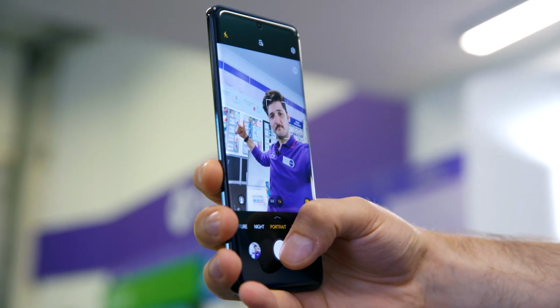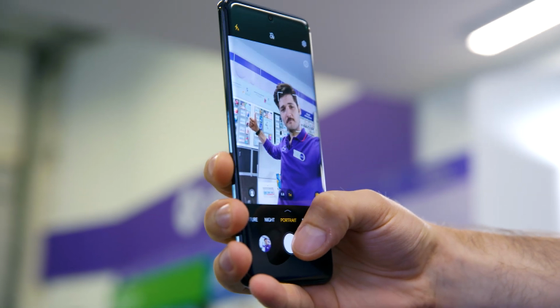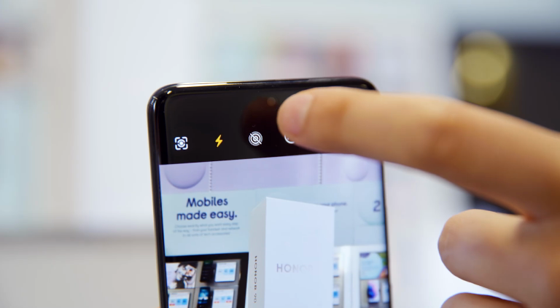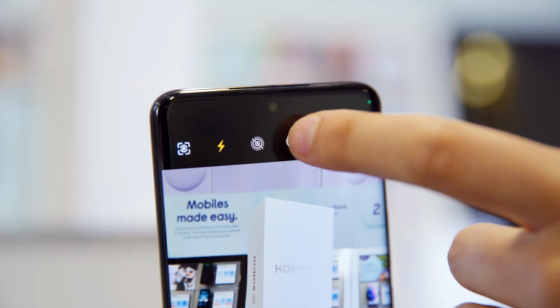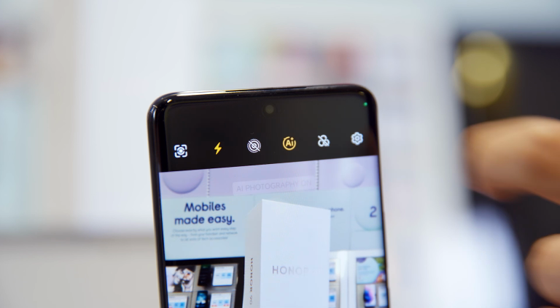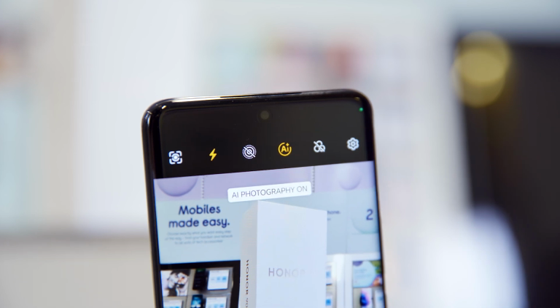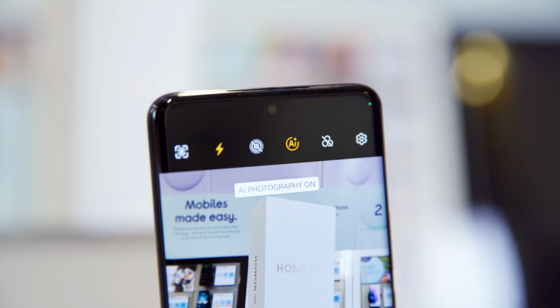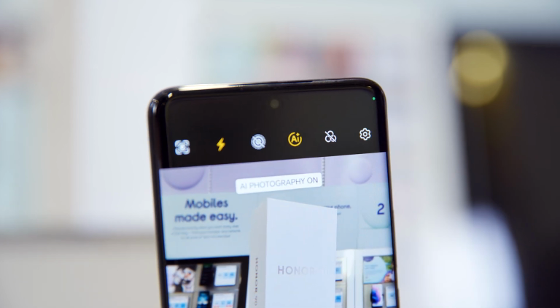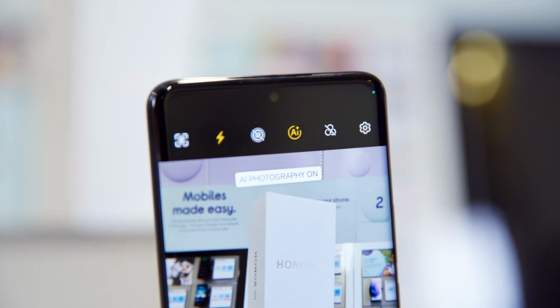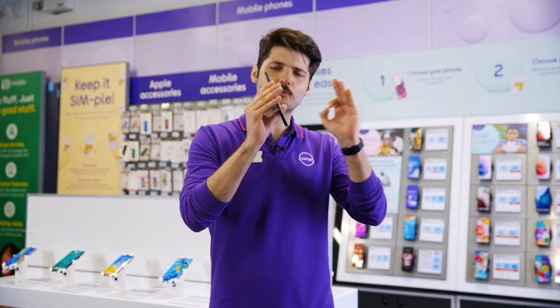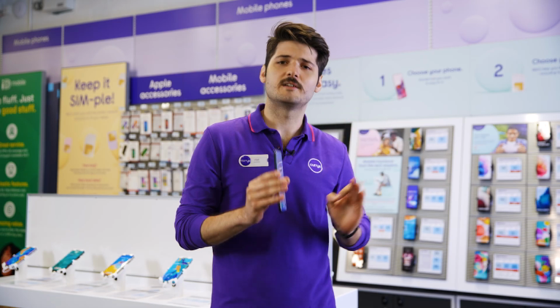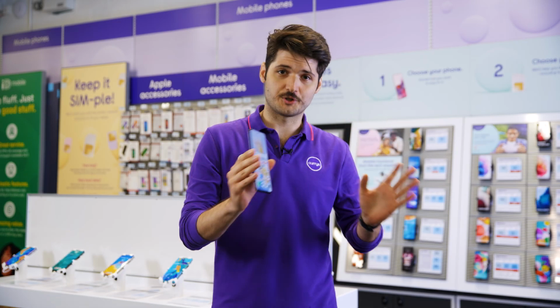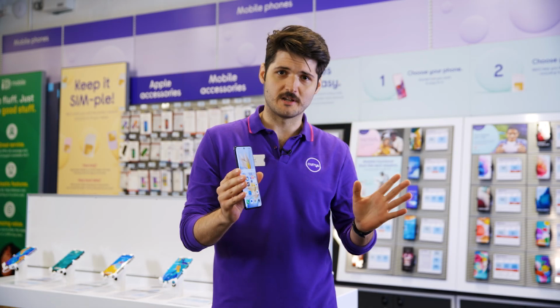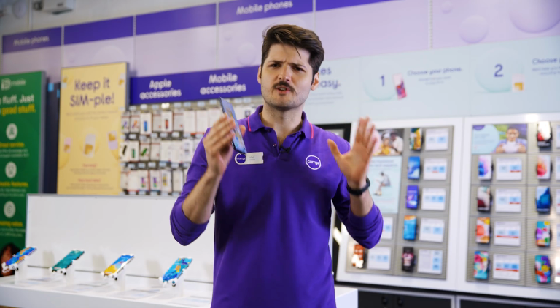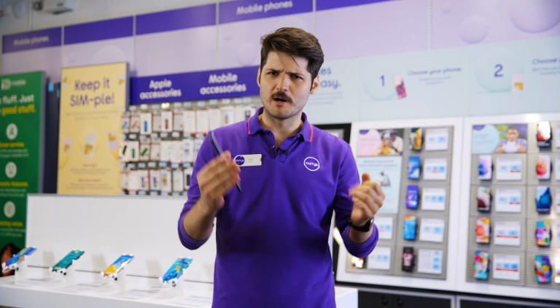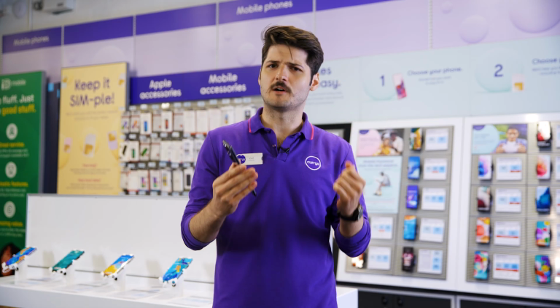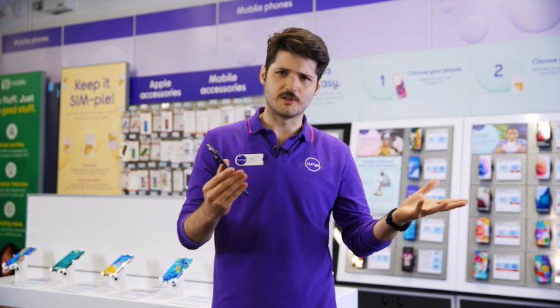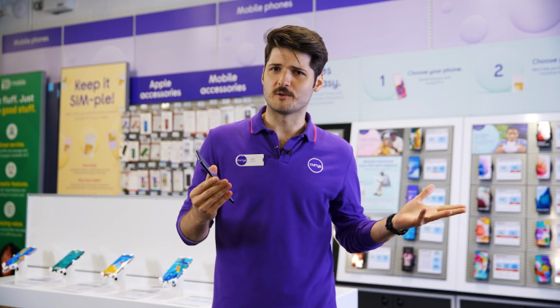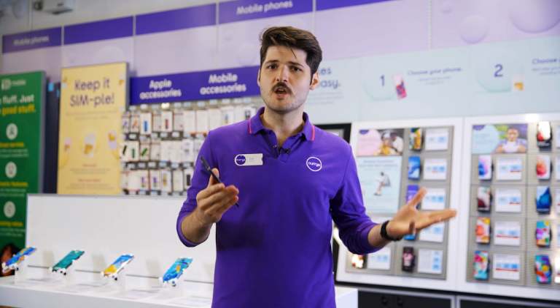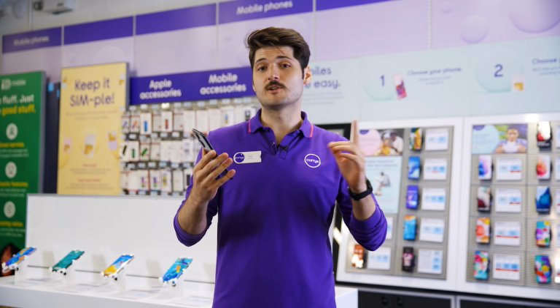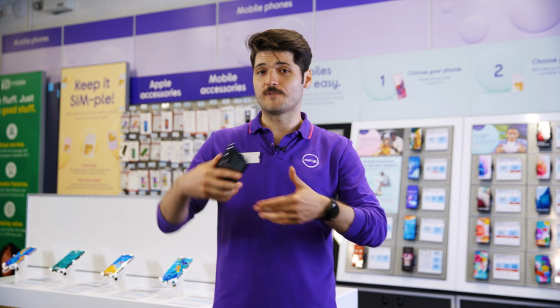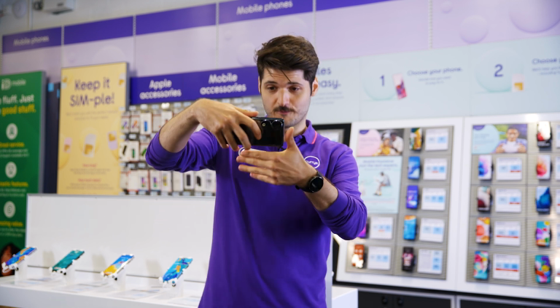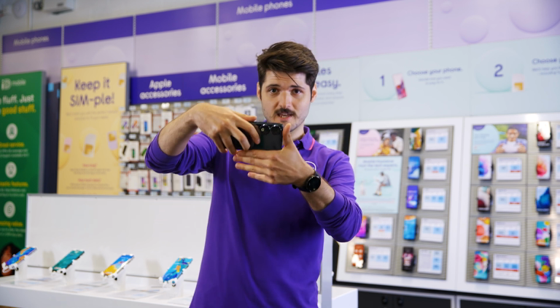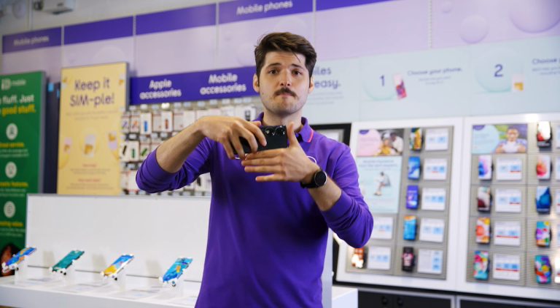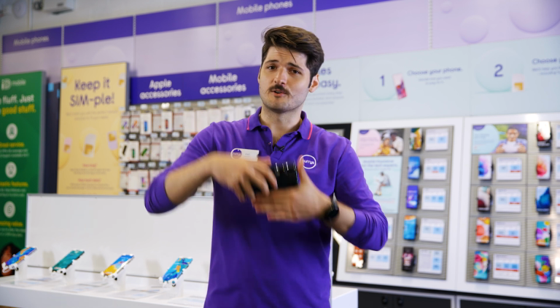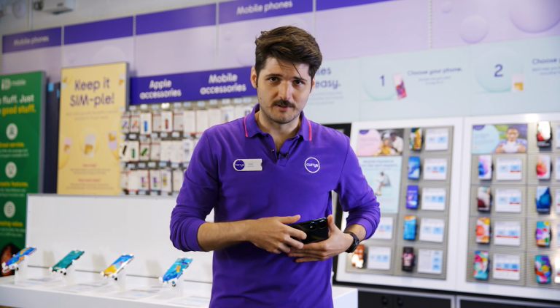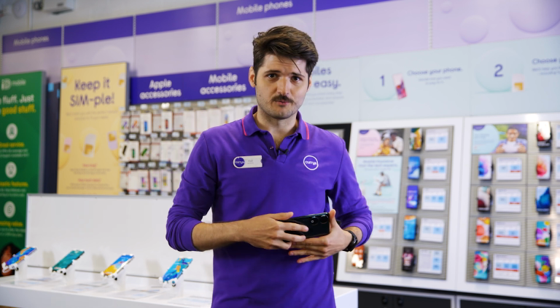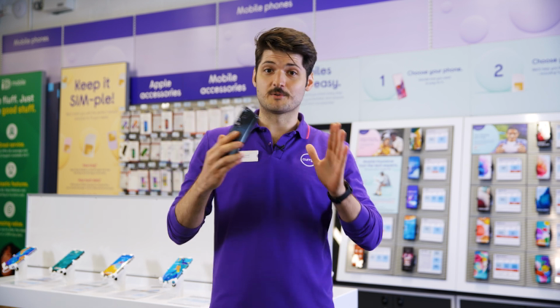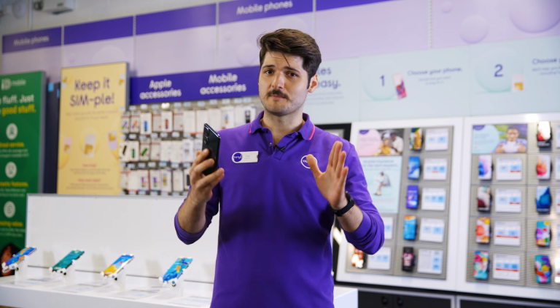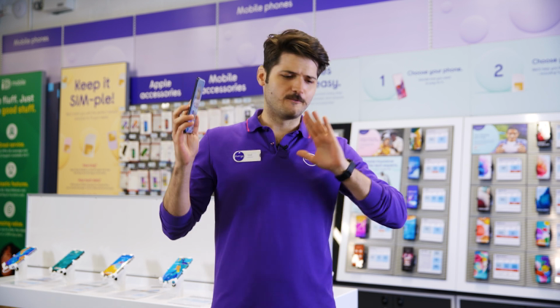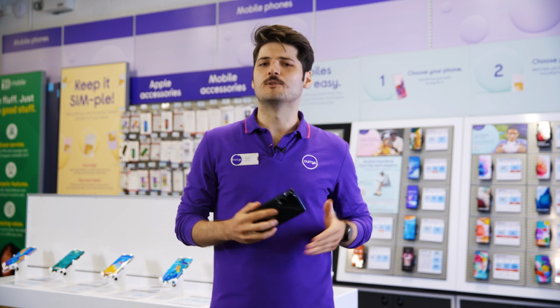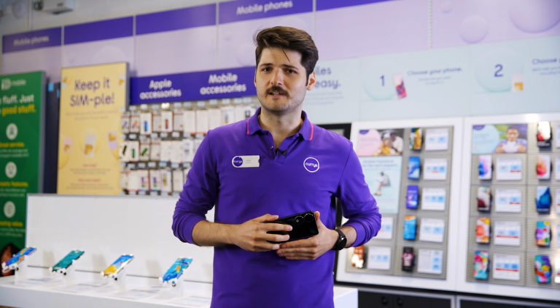The AI algorithms will suggest settings based on what it is you're shooting, so you get the most out of each photo. You can also film in 4K, meaning your family videos will be crisp and full of detail.